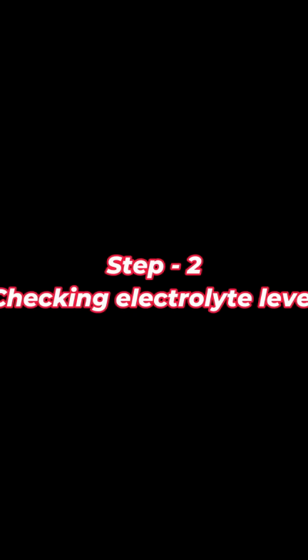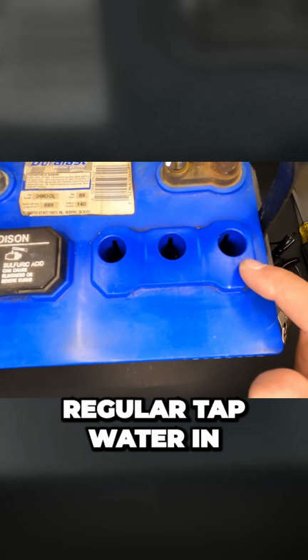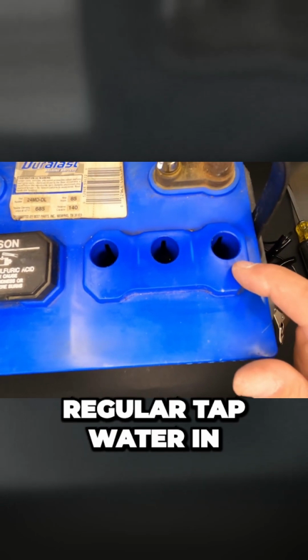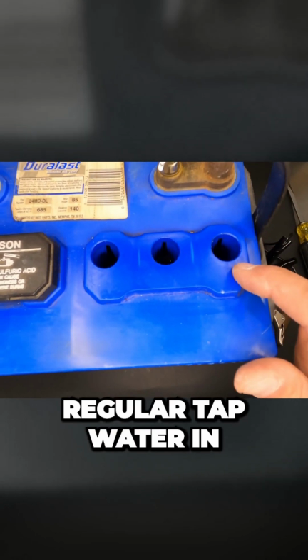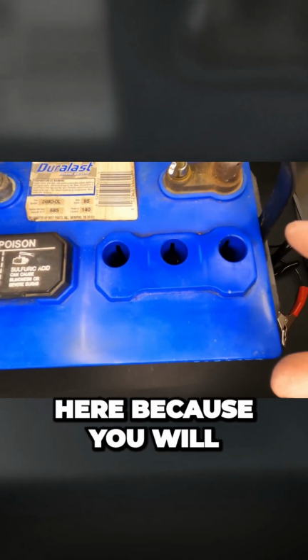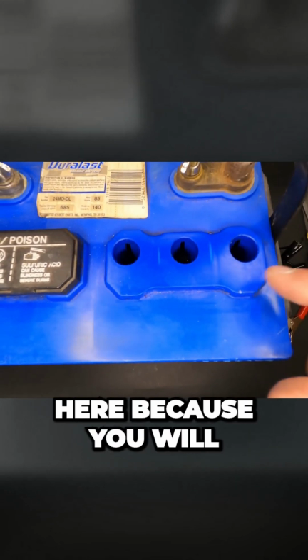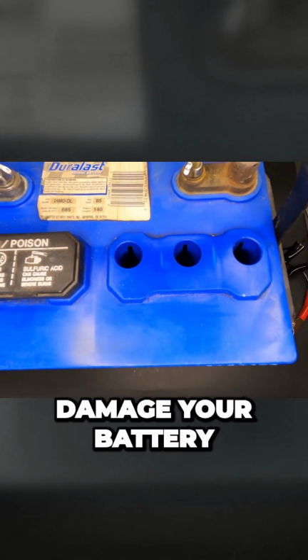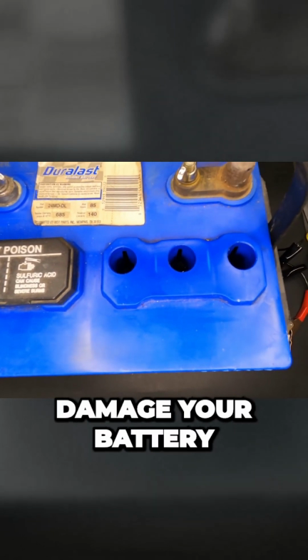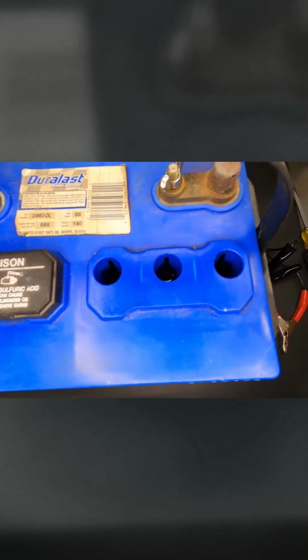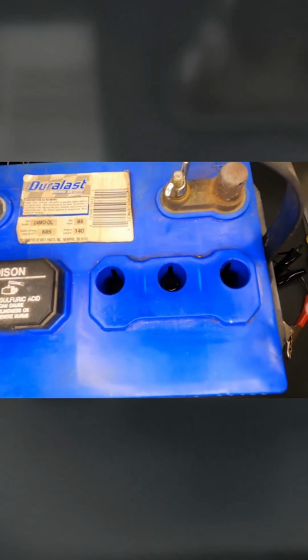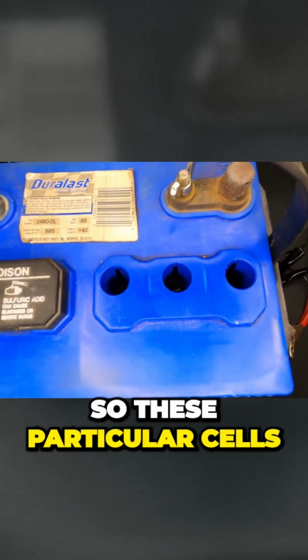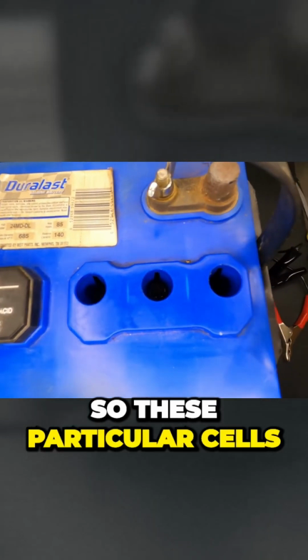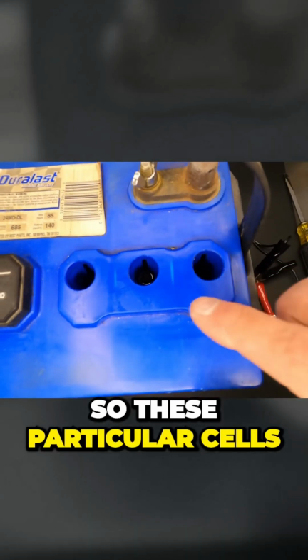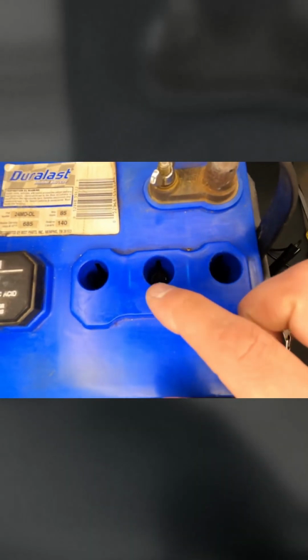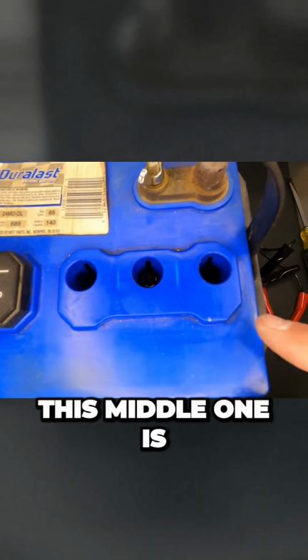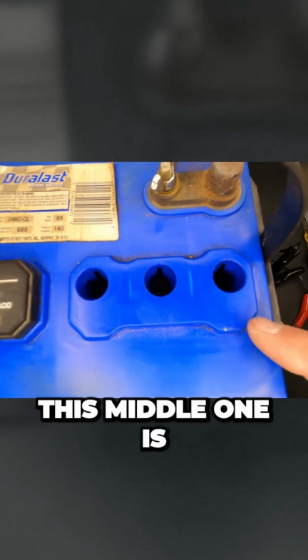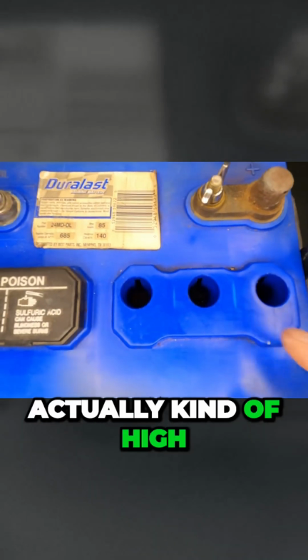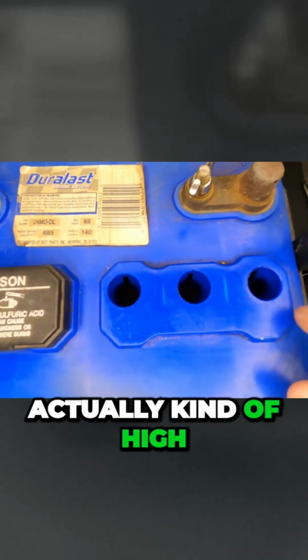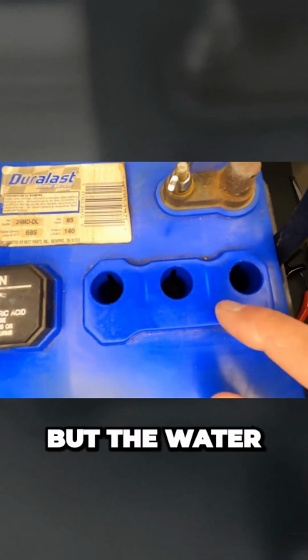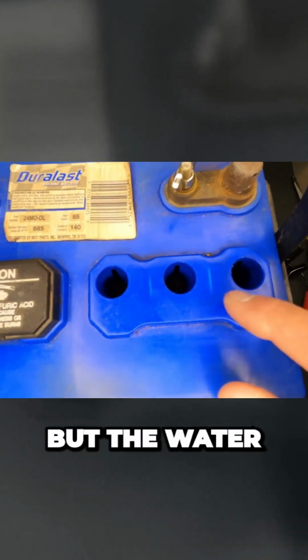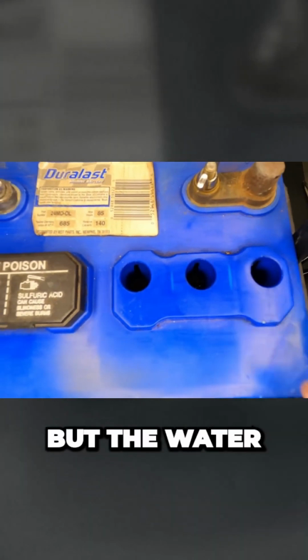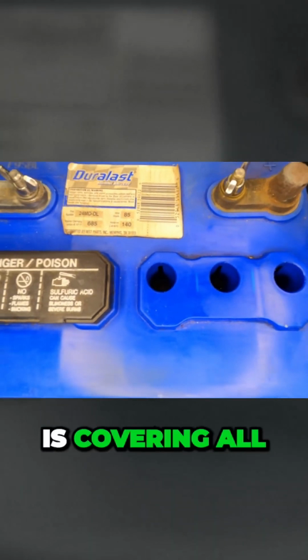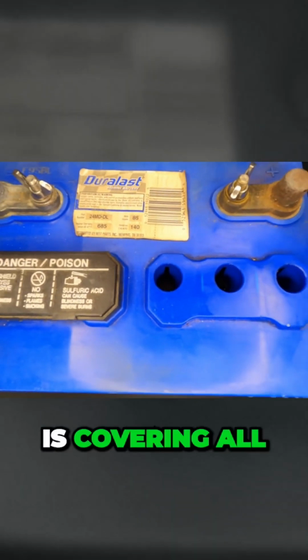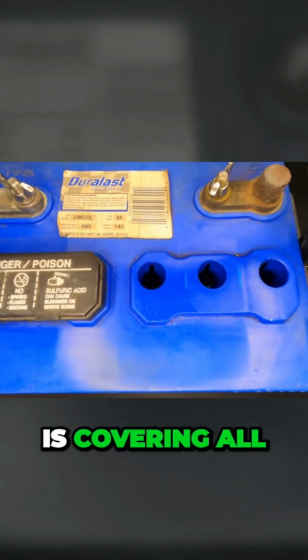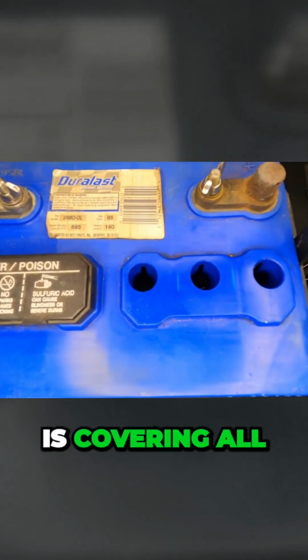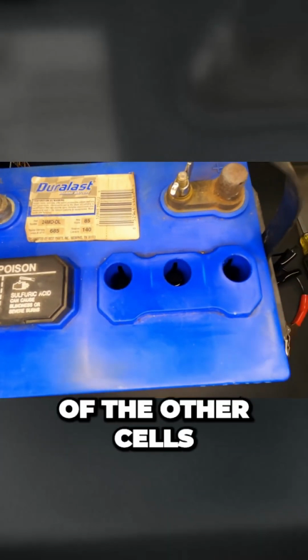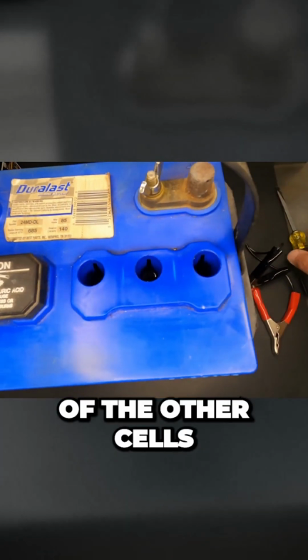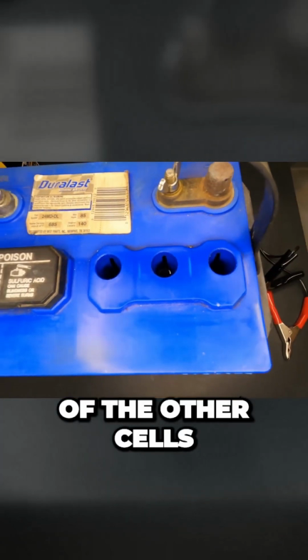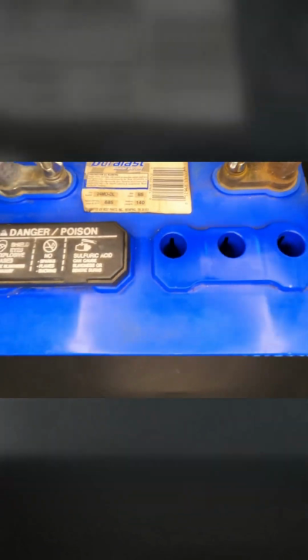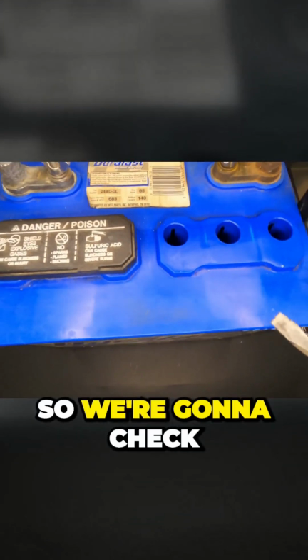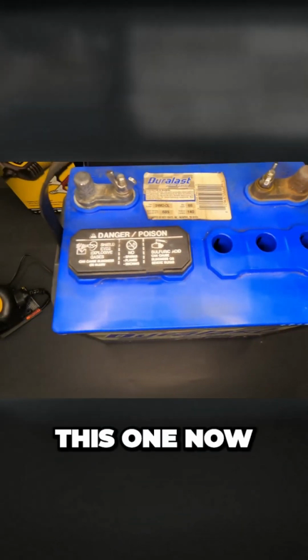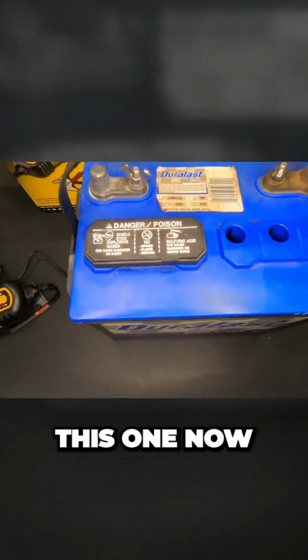Don't put regular tap water in here because you will damage your battery. These particular cells — this middle one is actually kind of high — but the water is covering all of the other cells. So we're going to check this one now.